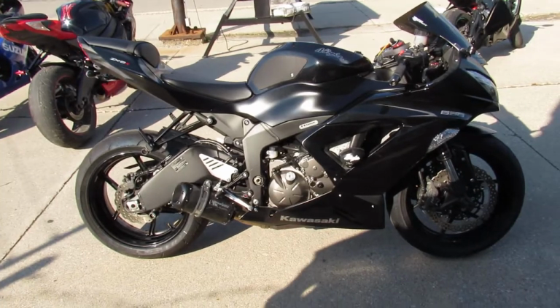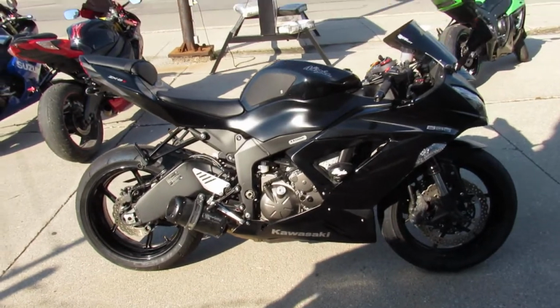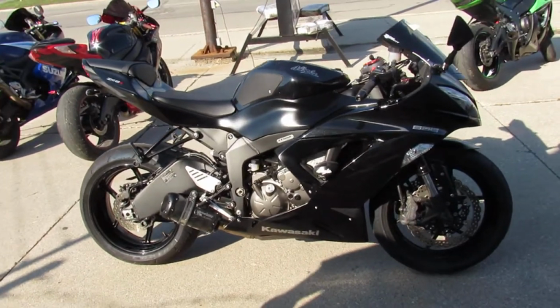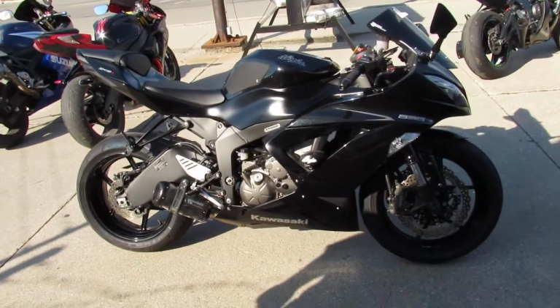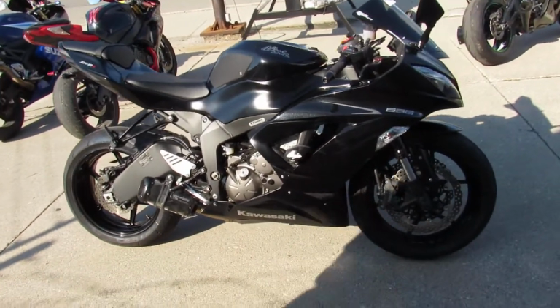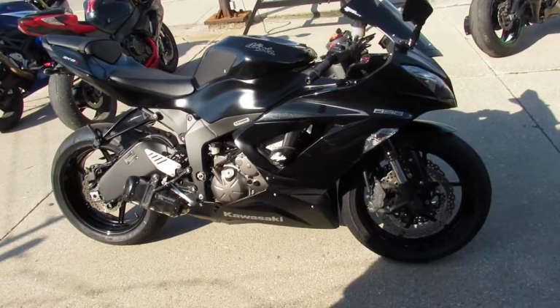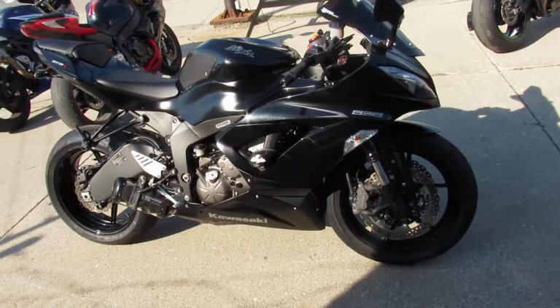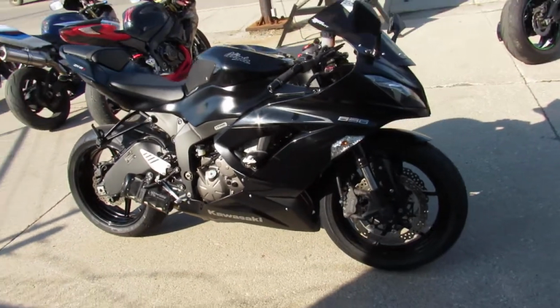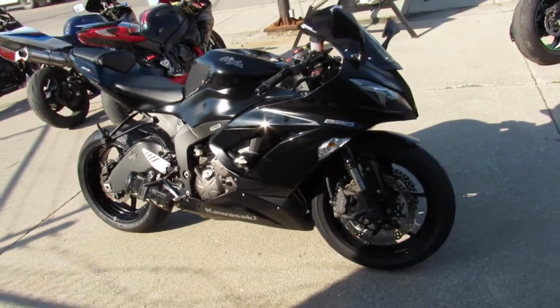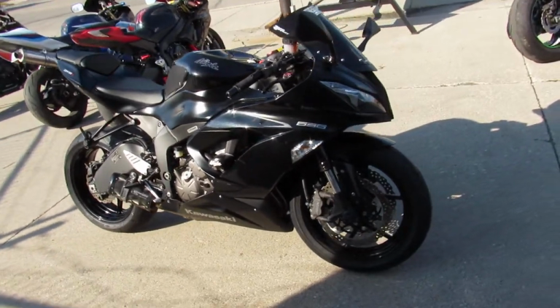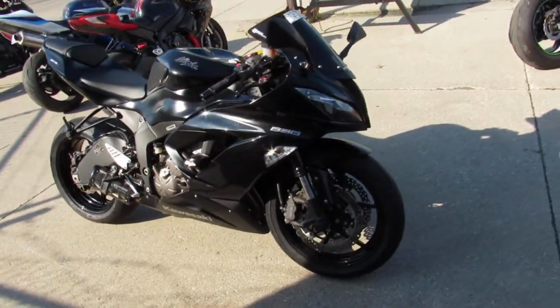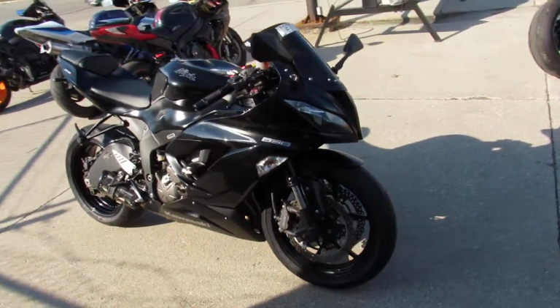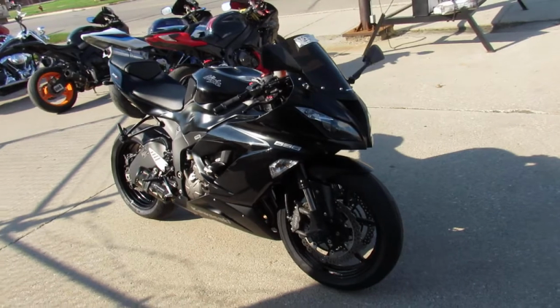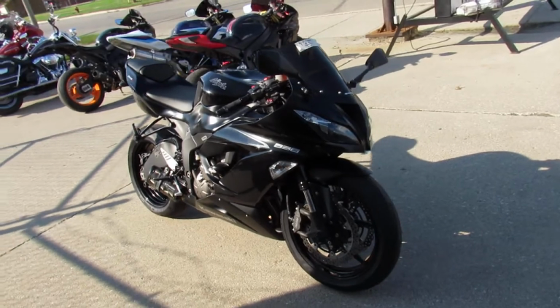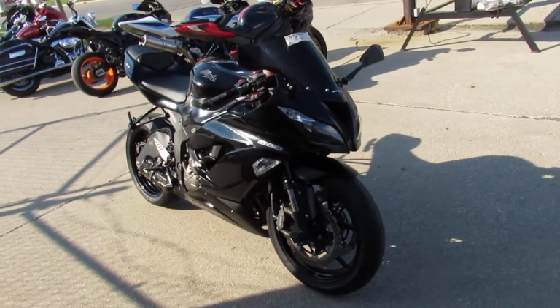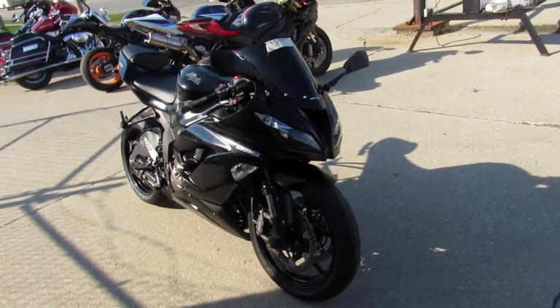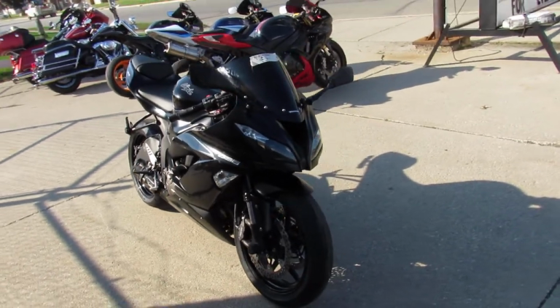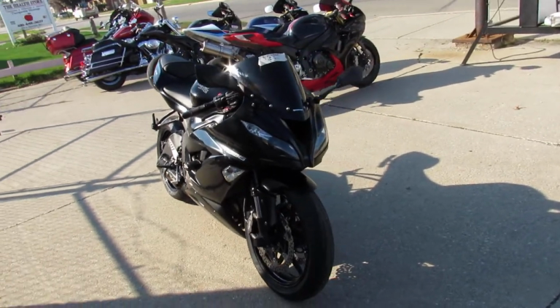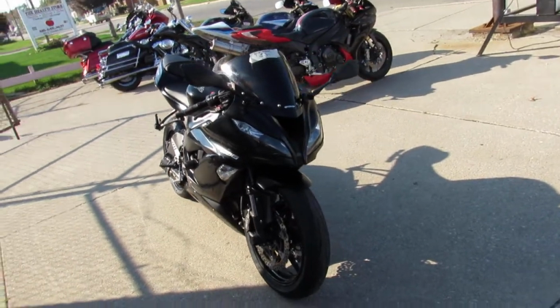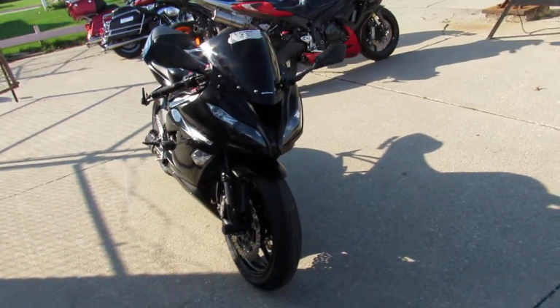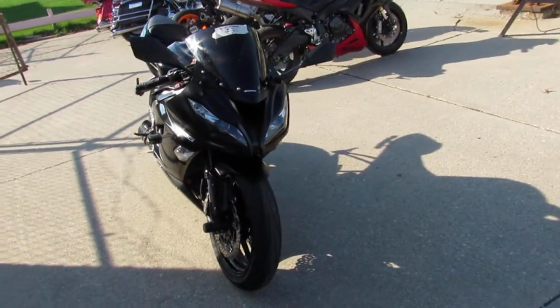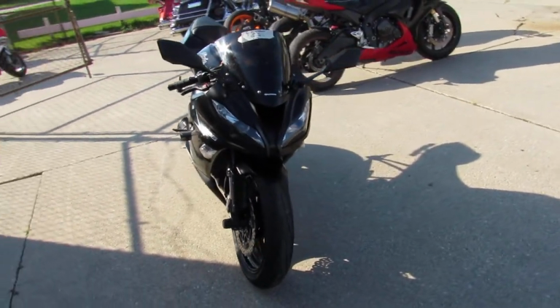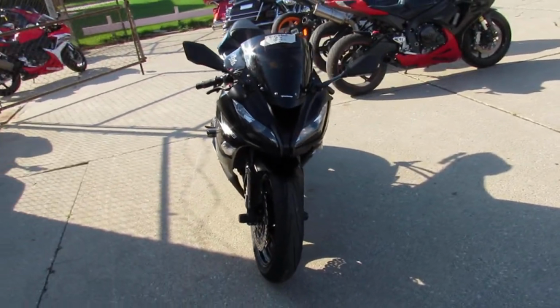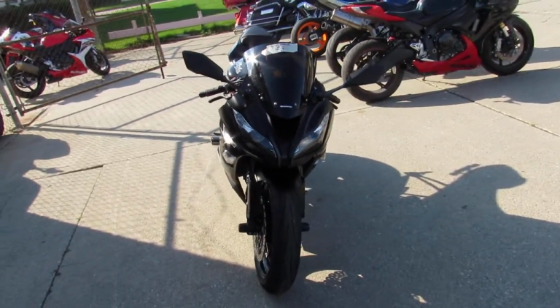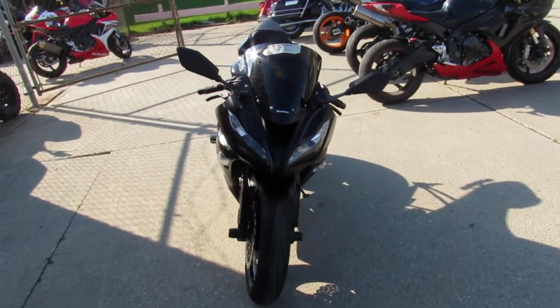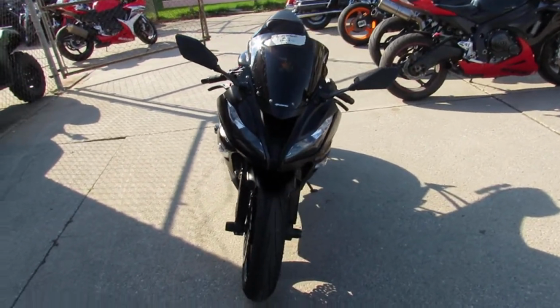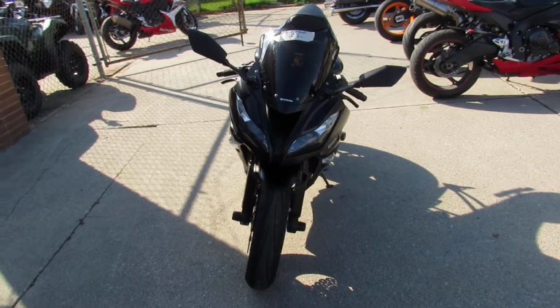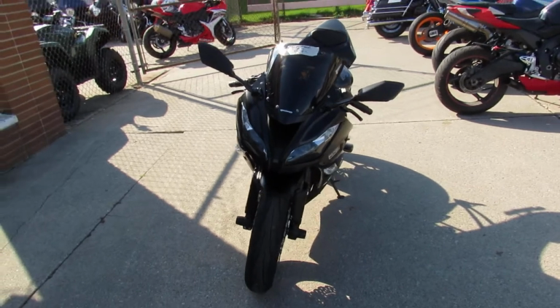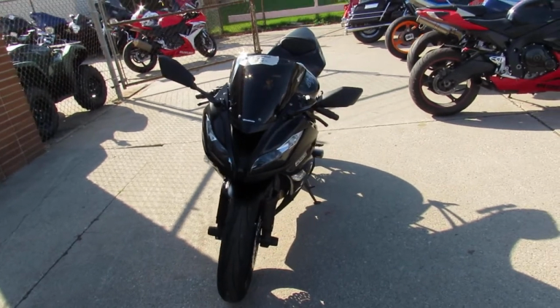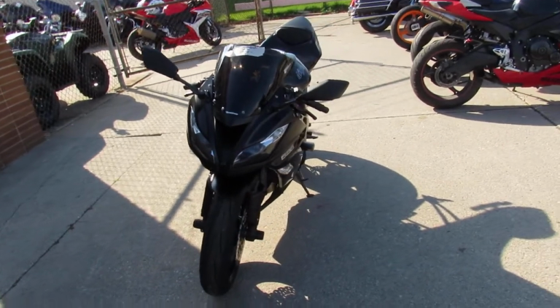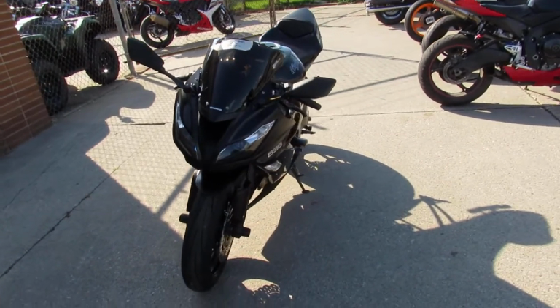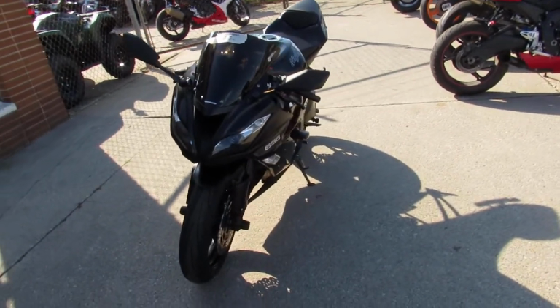Hey guys, it's ApprovalPowersports.com here. We've got over 600 used bikes in the showroom for sale. Today I'm going to show you the 2013 Kawasaki Ninja 636 for sale.